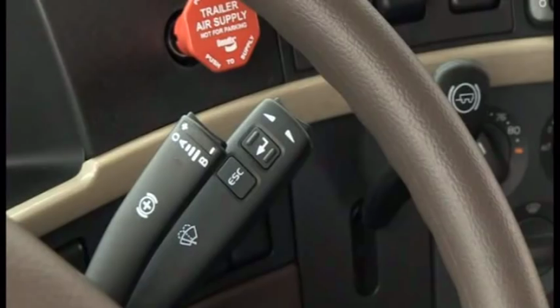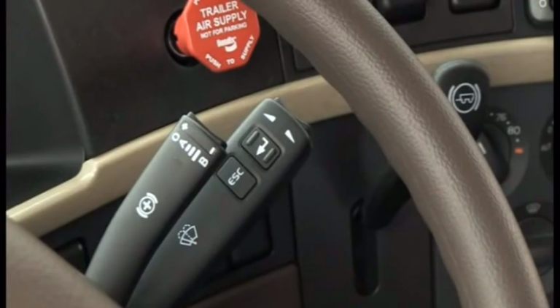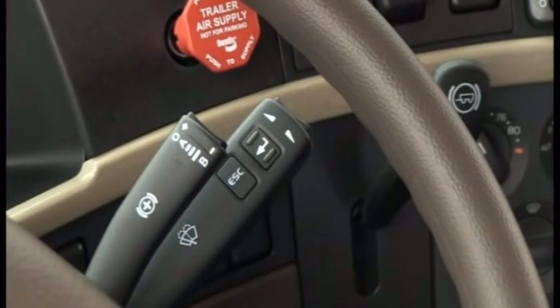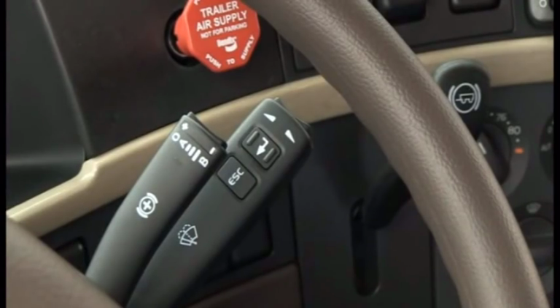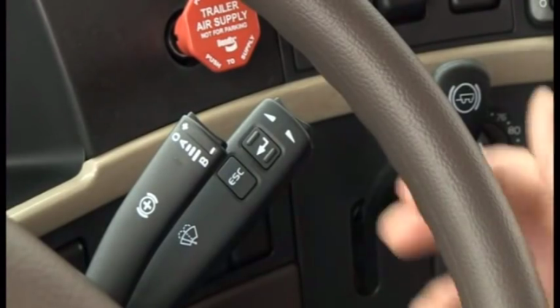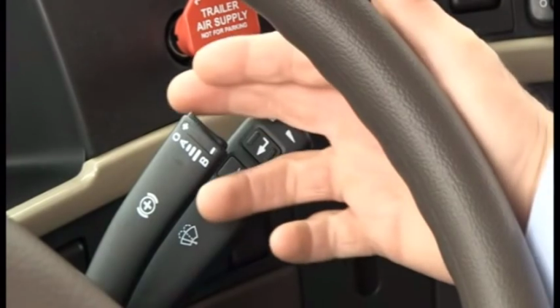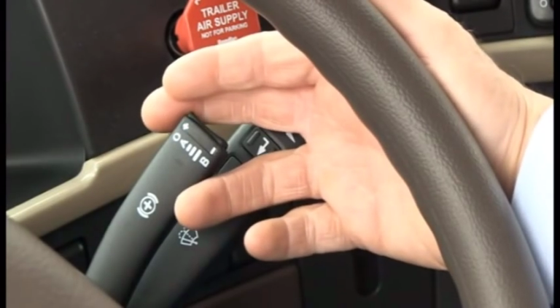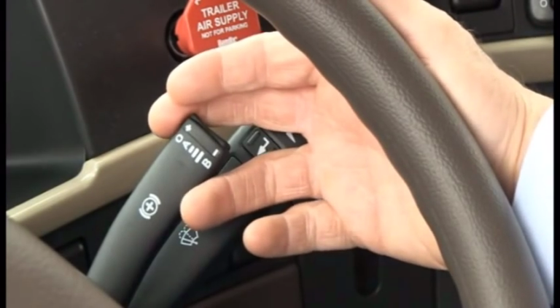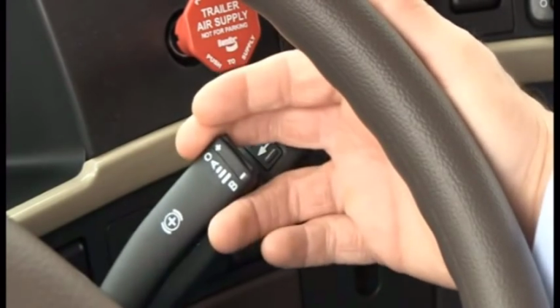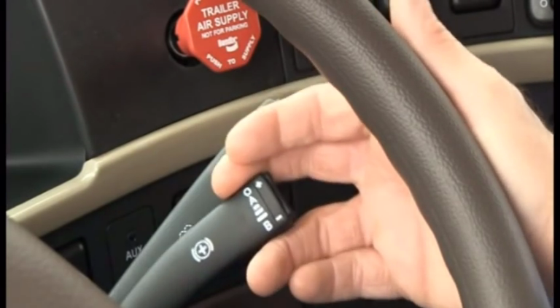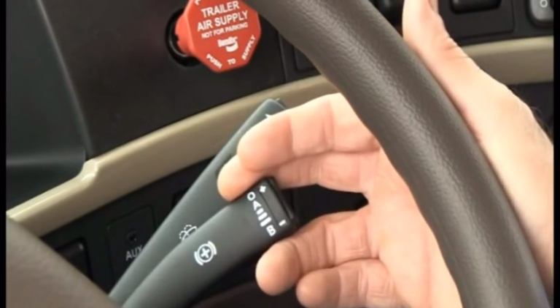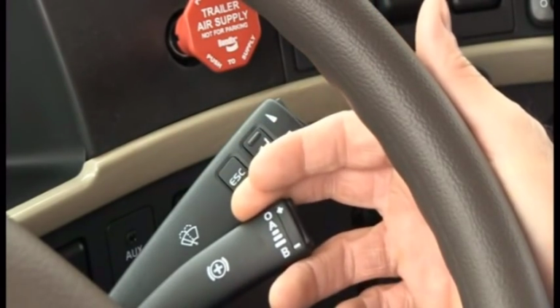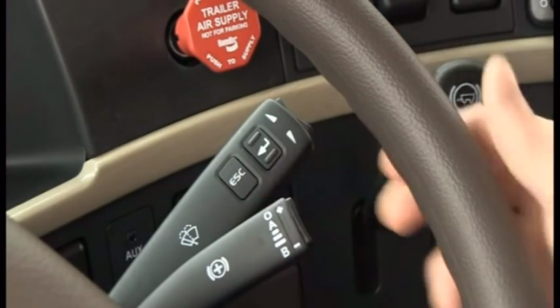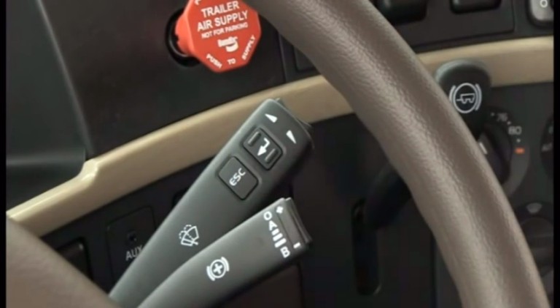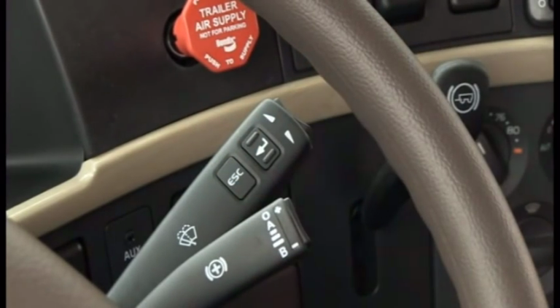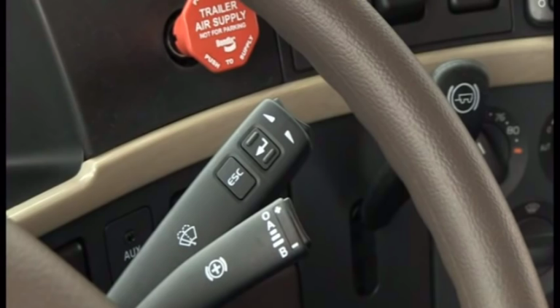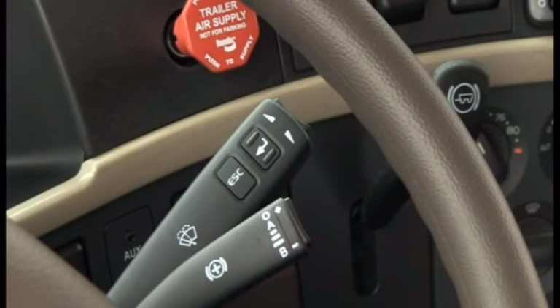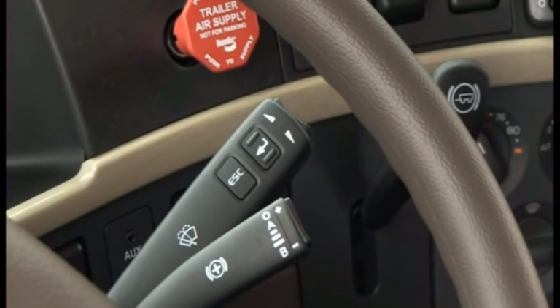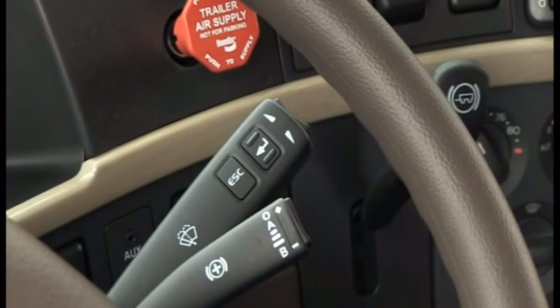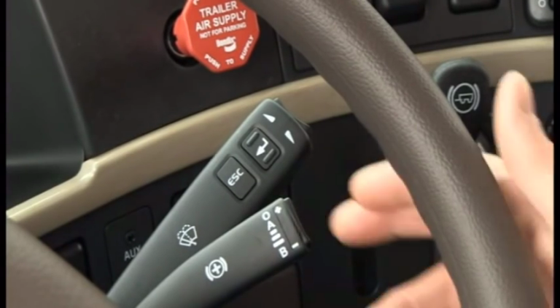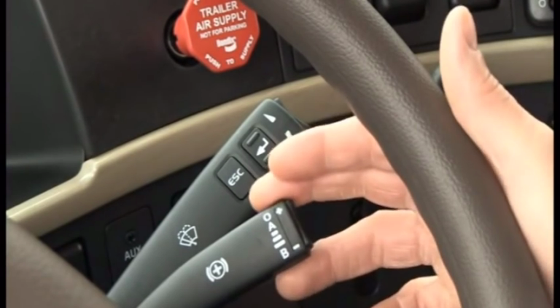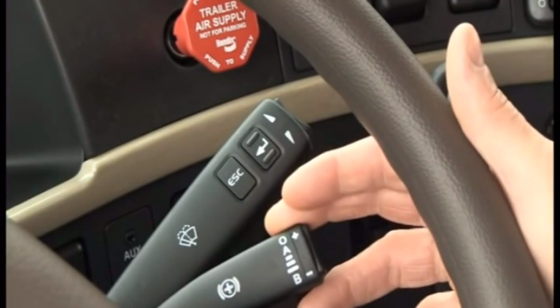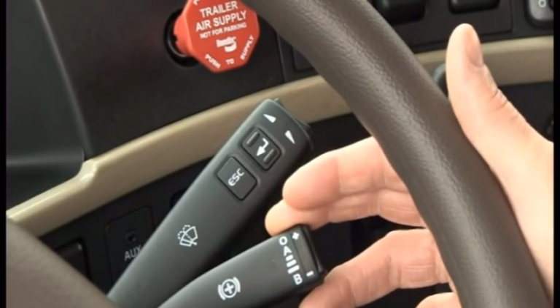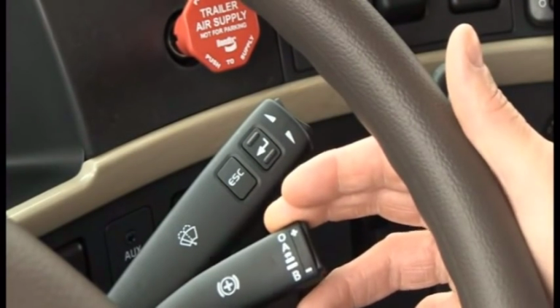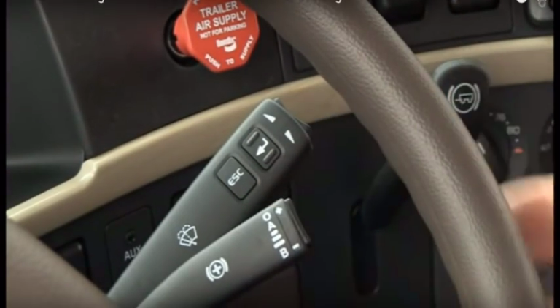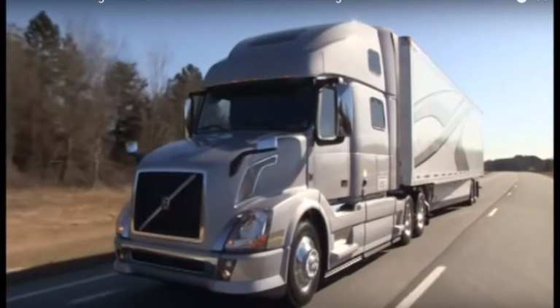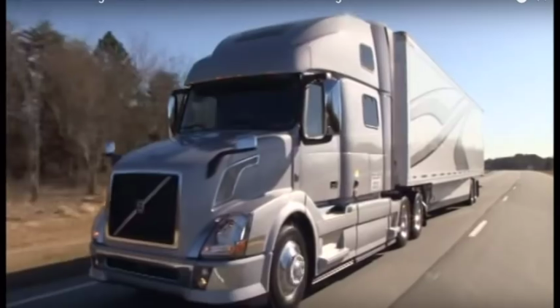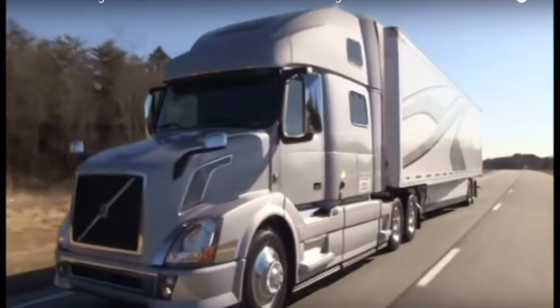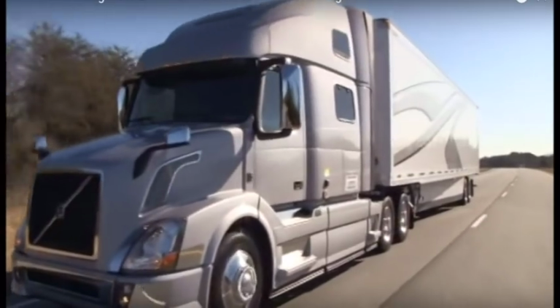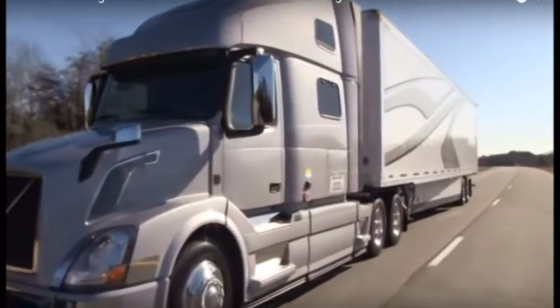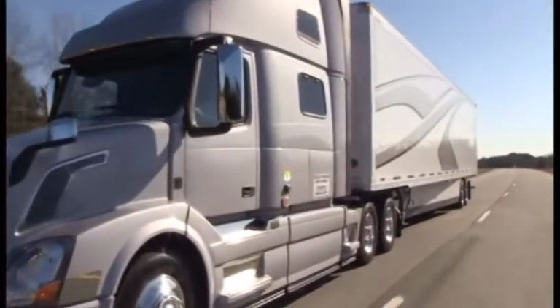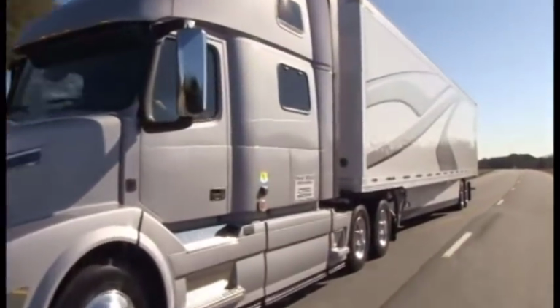If you need more retardation, you can pull it down to position 3. Or, if you need maximum retardation, pull the stock all the way down to the B position for maximum engine braking. This will tell I-shift to downshift to the maximum extent possible.